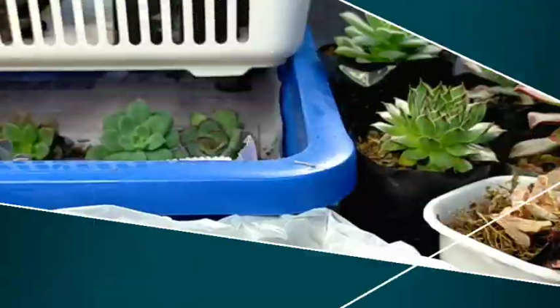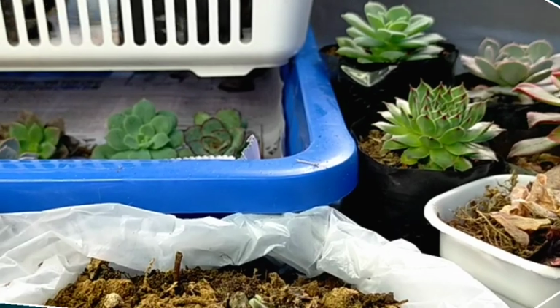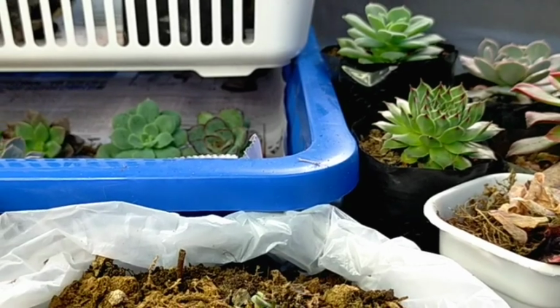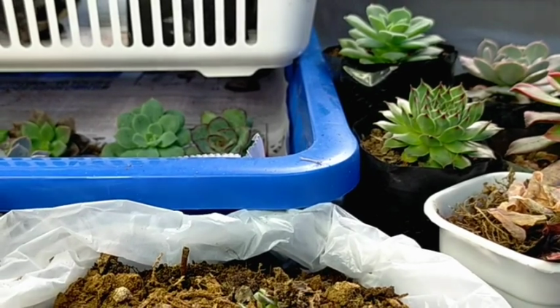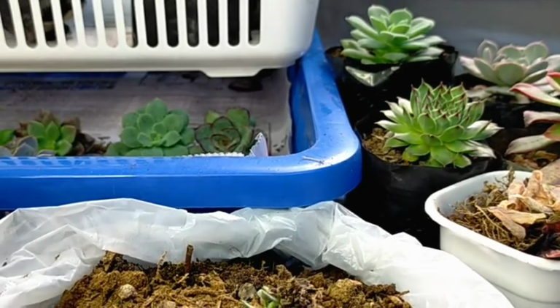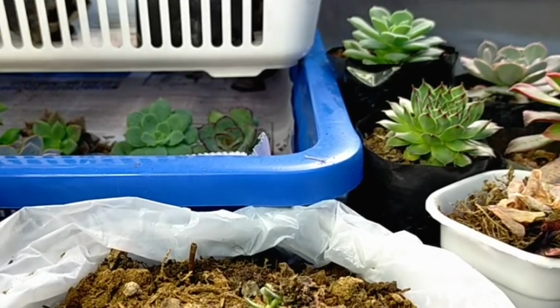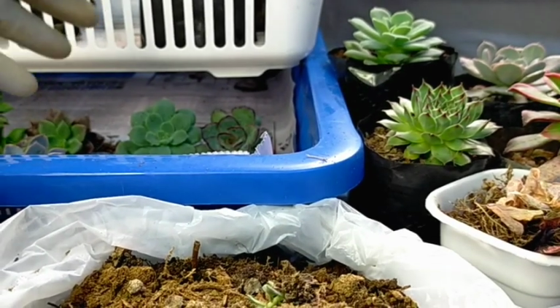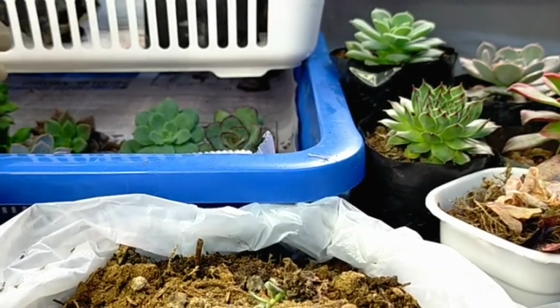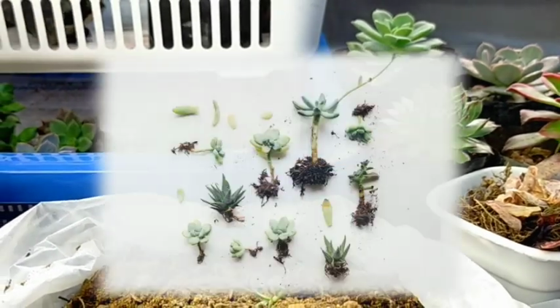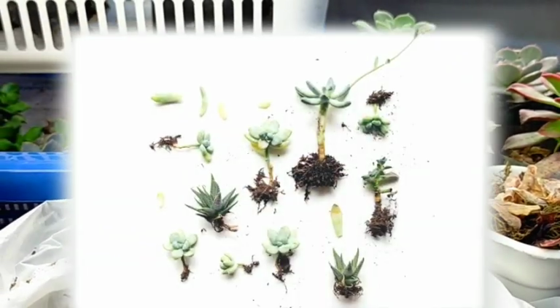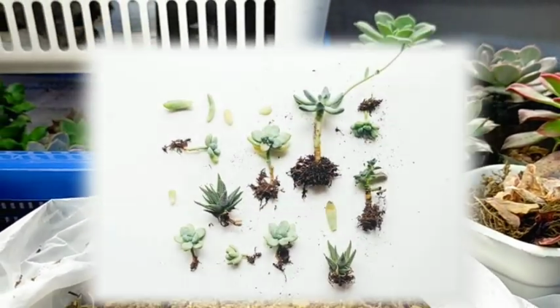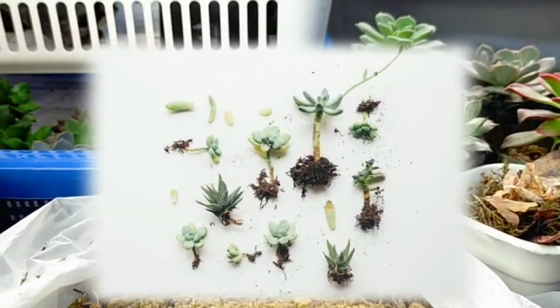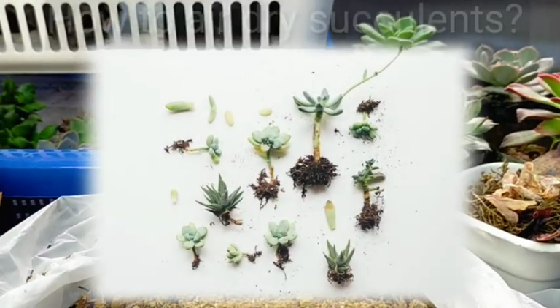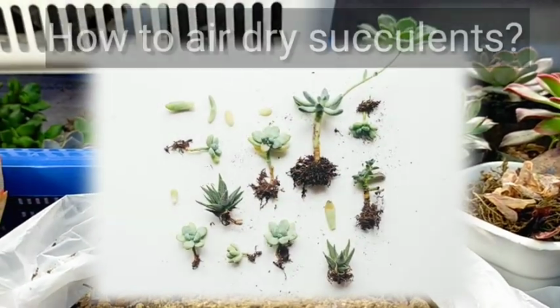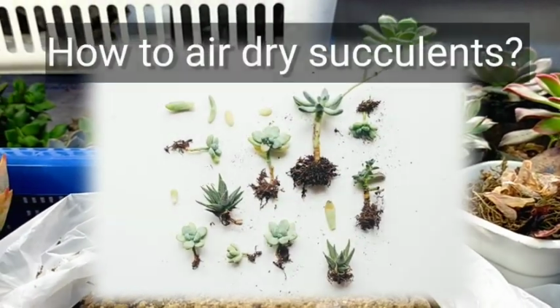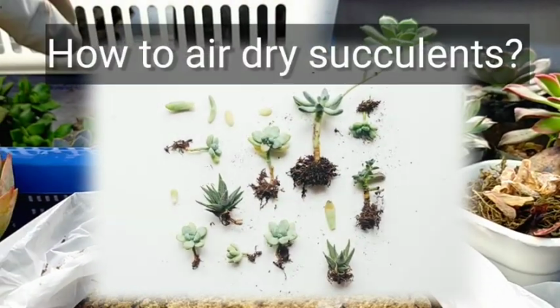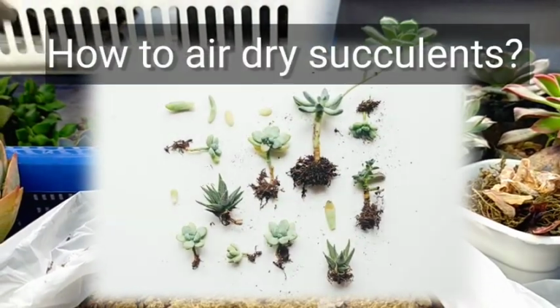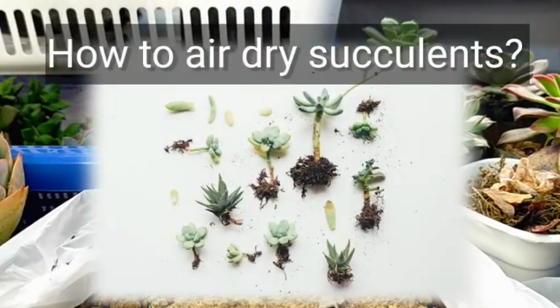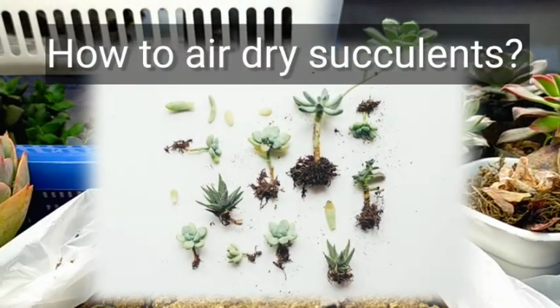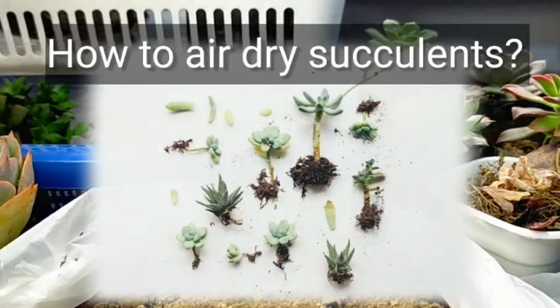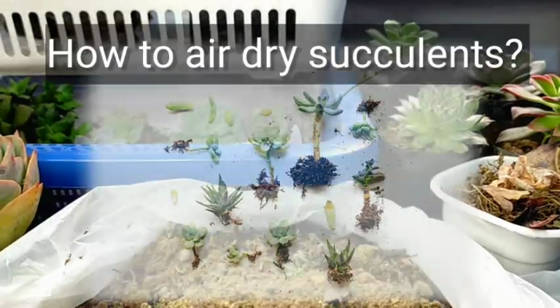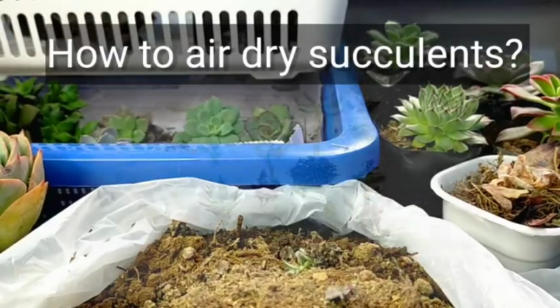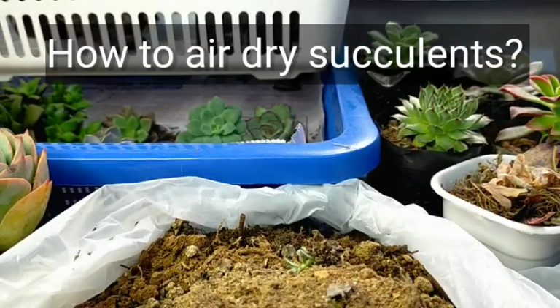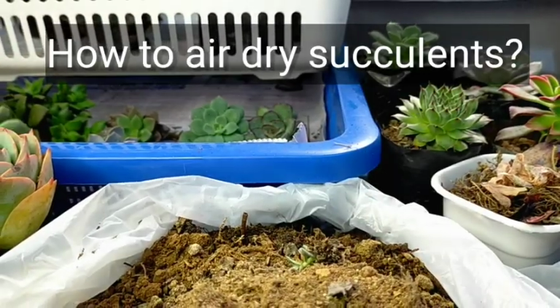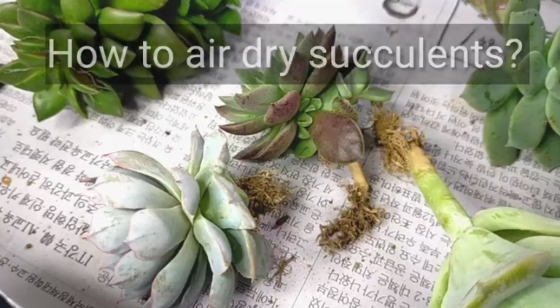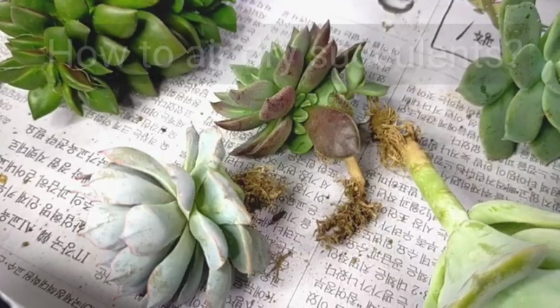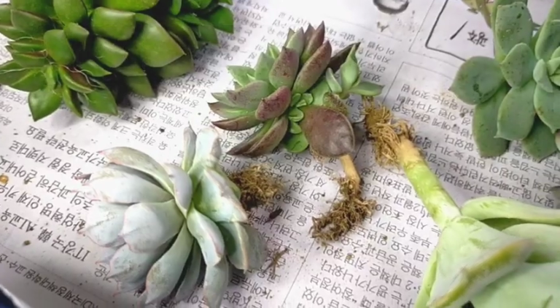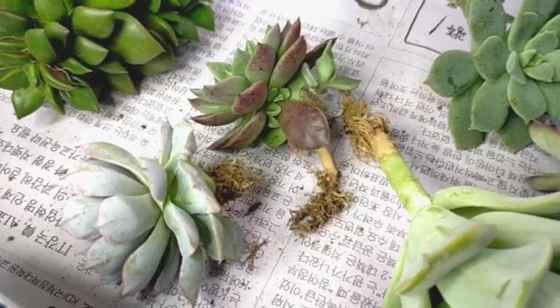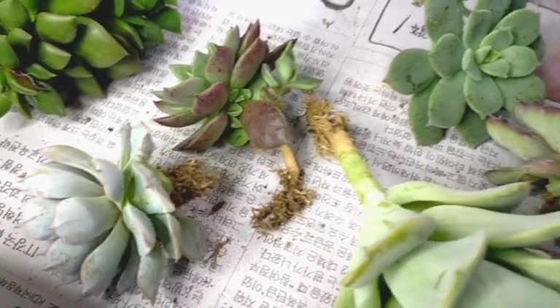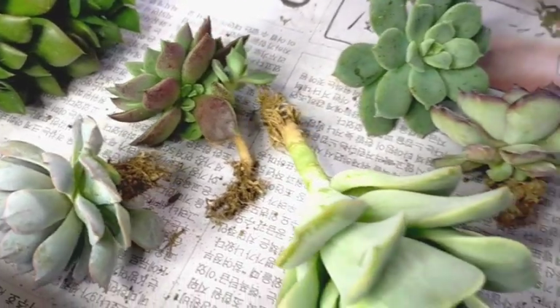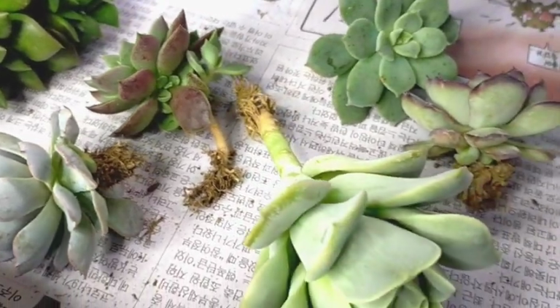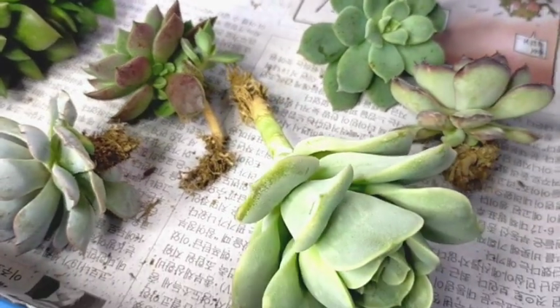The next thing we need to do is air dry these. That's going to be the second part of this video, which you should watch out for. That's all for today — thank you for watching.